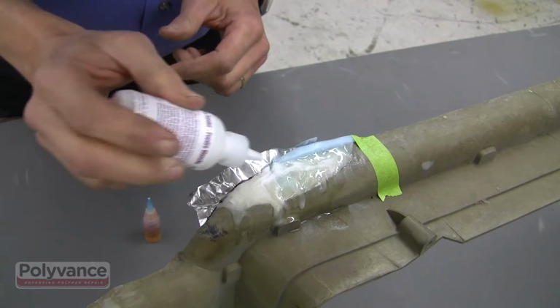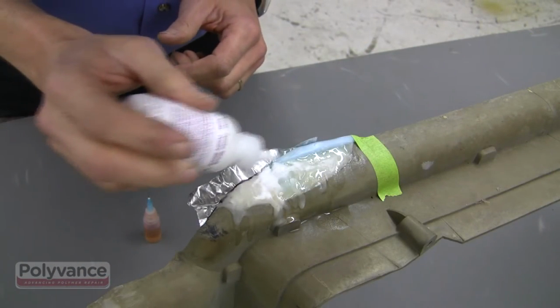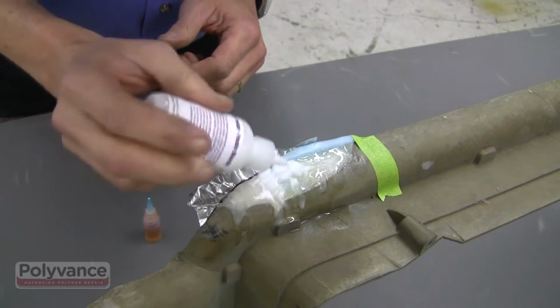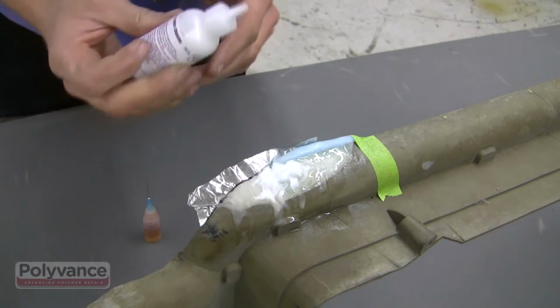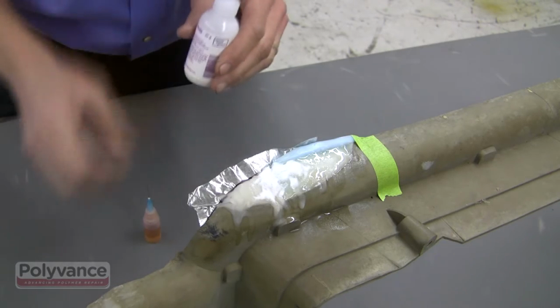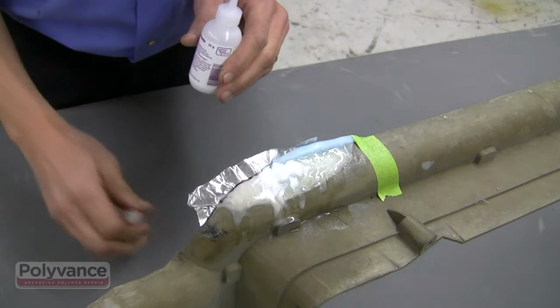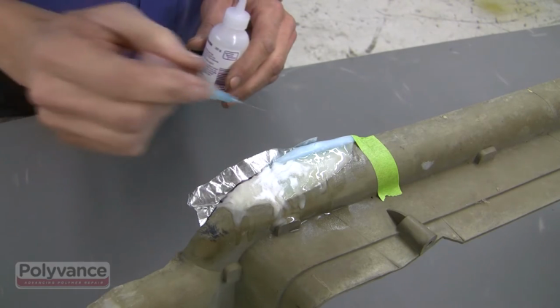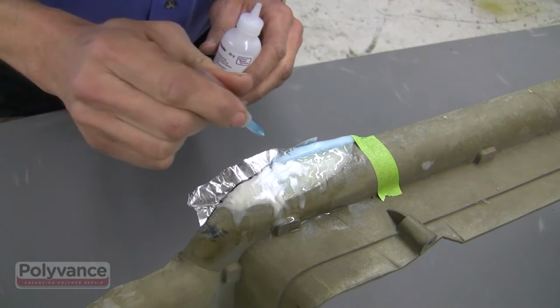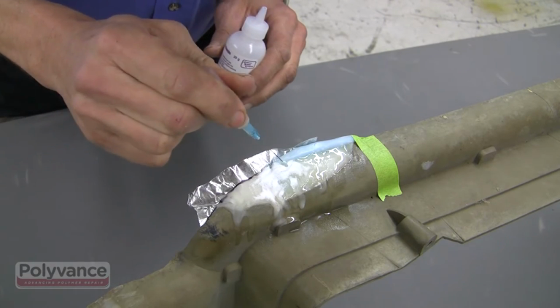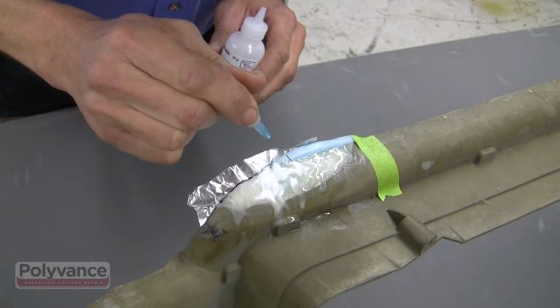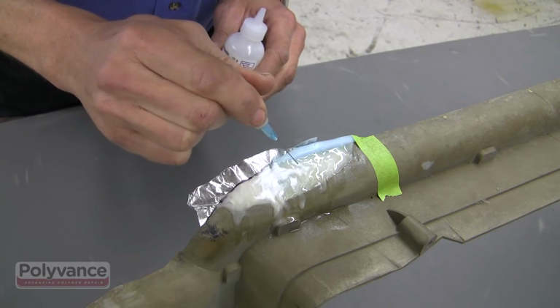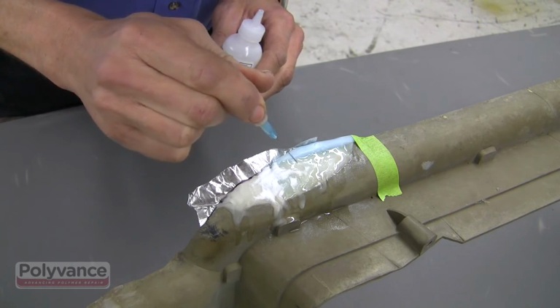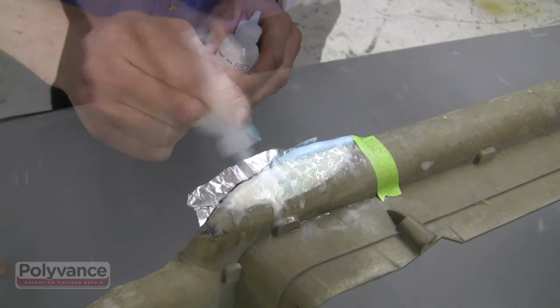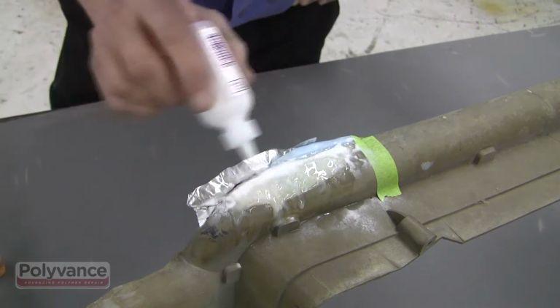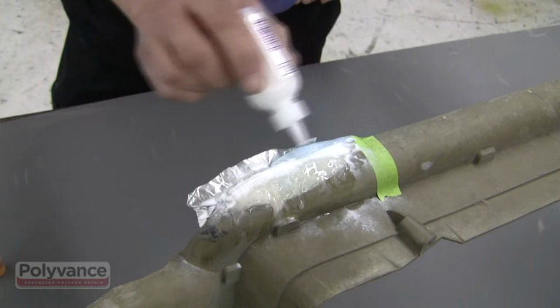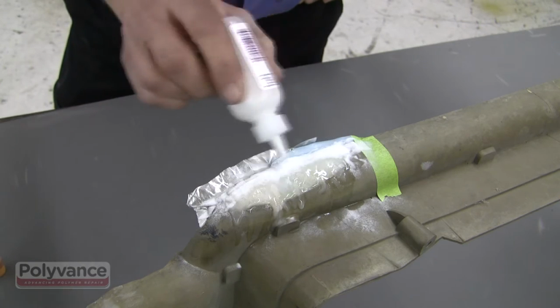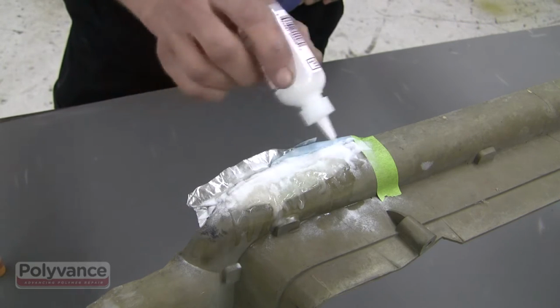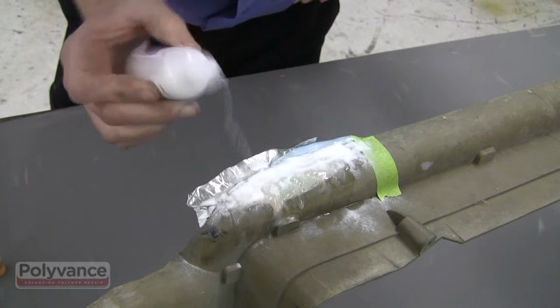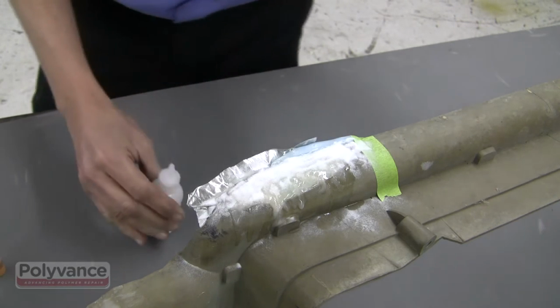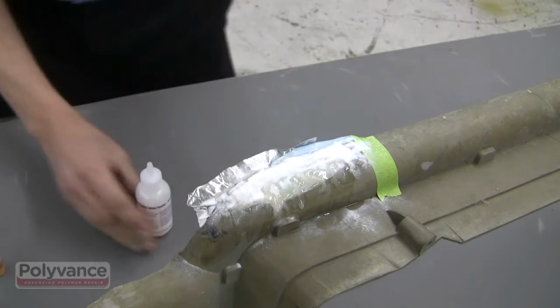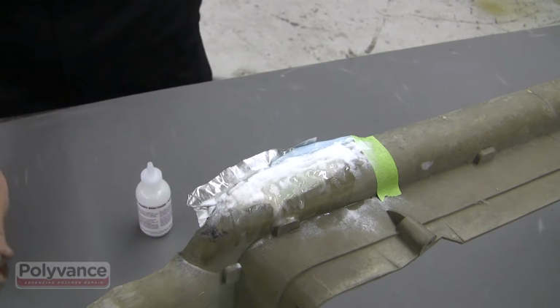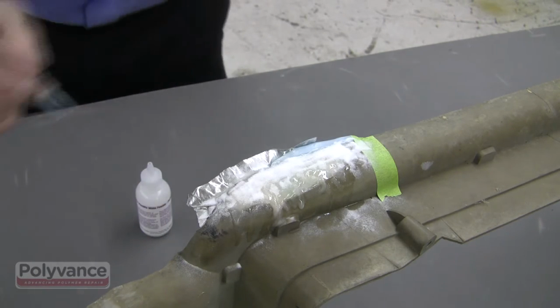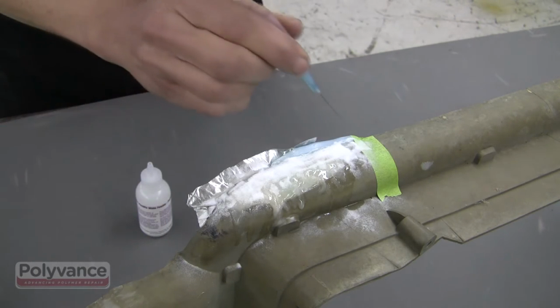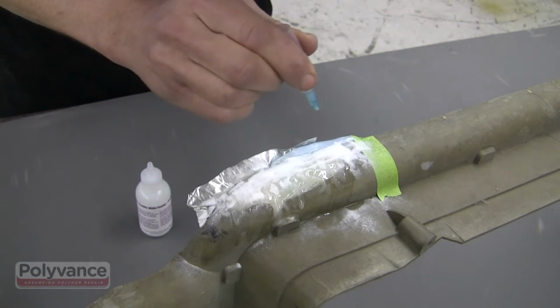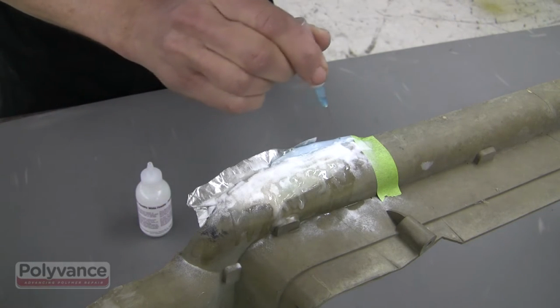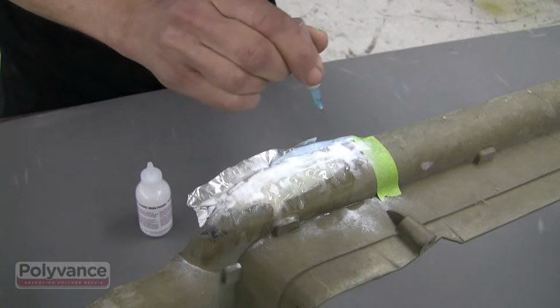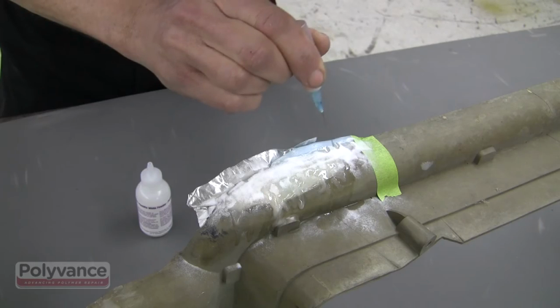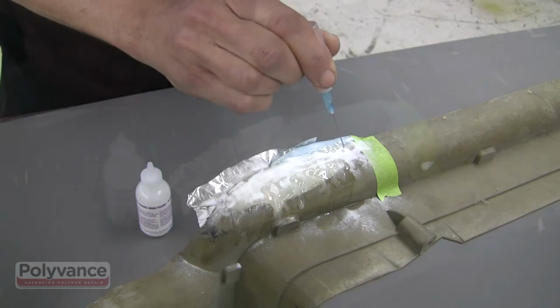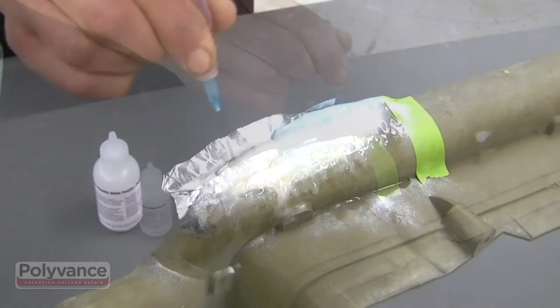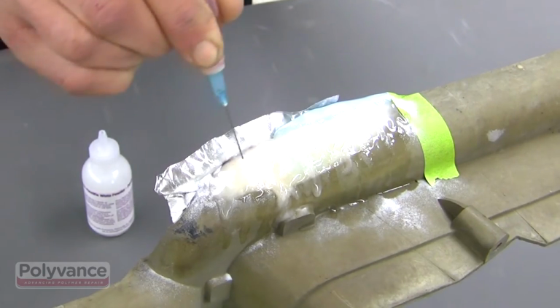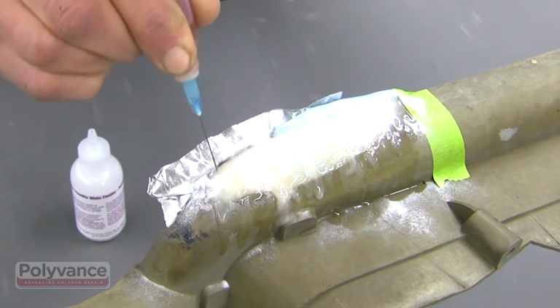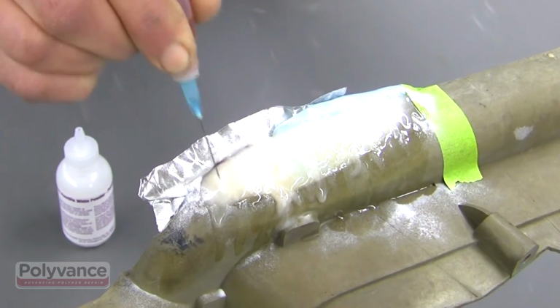Another technique to apply PlastiFix is to sprinkle a thin layer of powder, then saturate the powder with drops of liquid. Keep adding layers until you get the desired thickness. Note that this technique works best on horizontal surfaces.